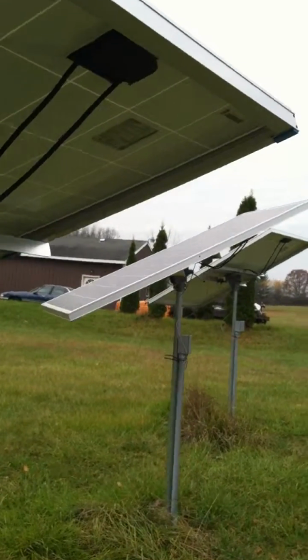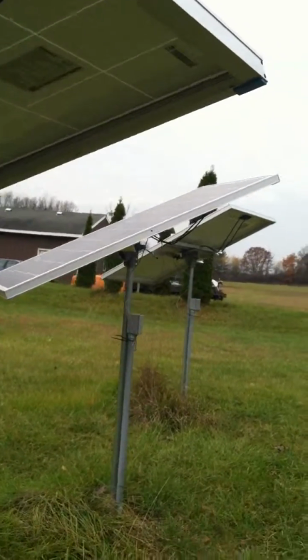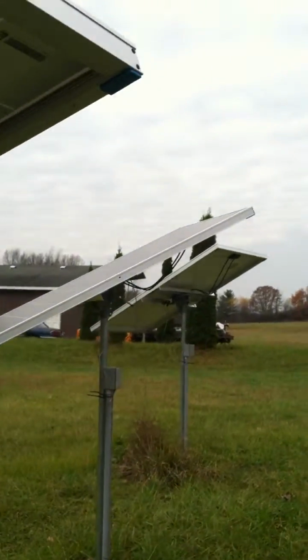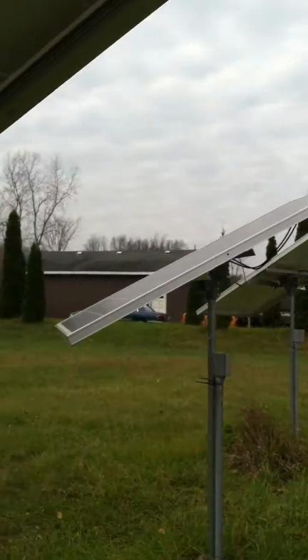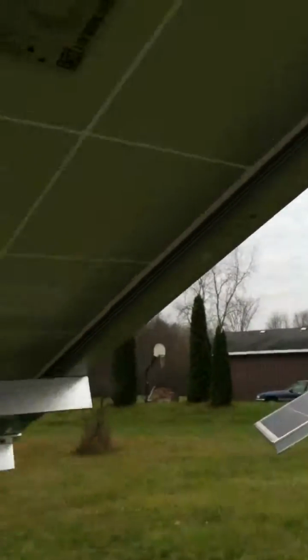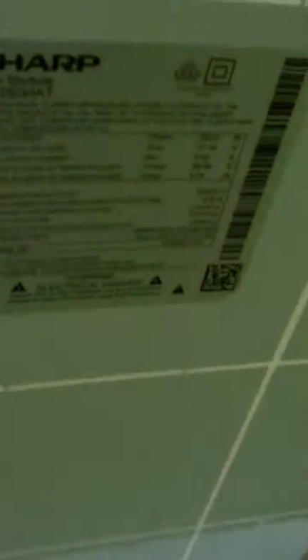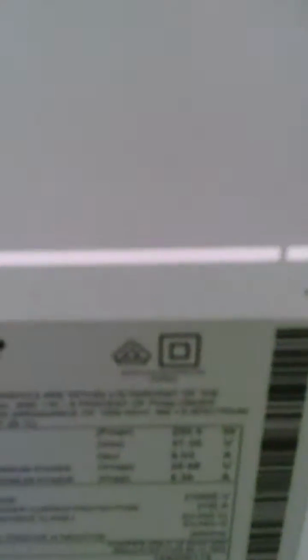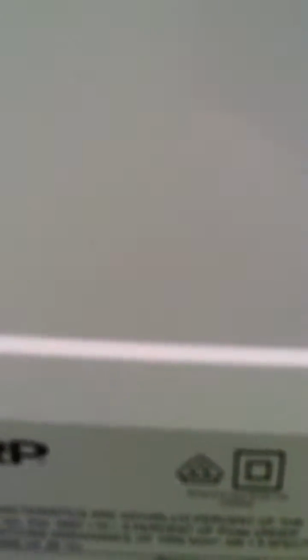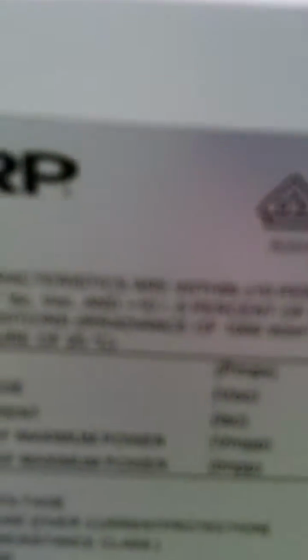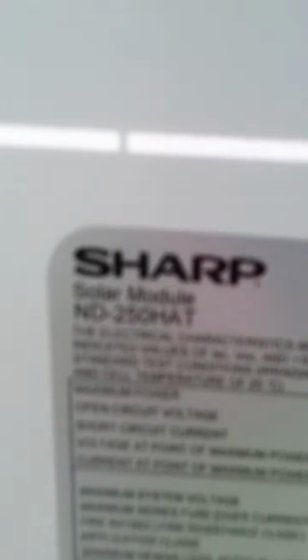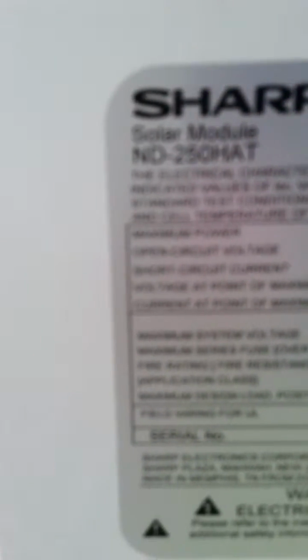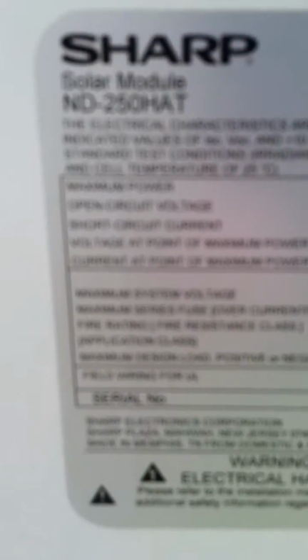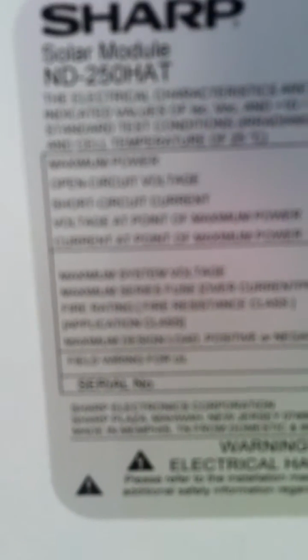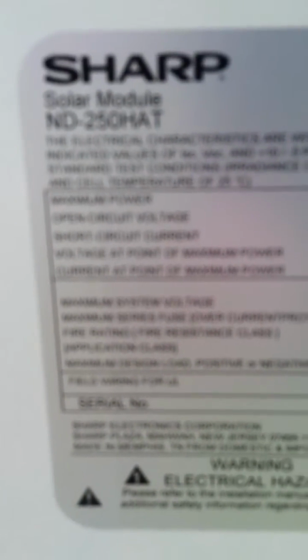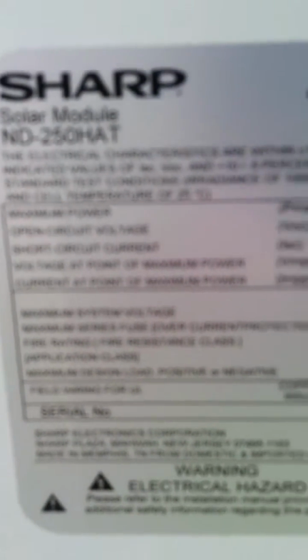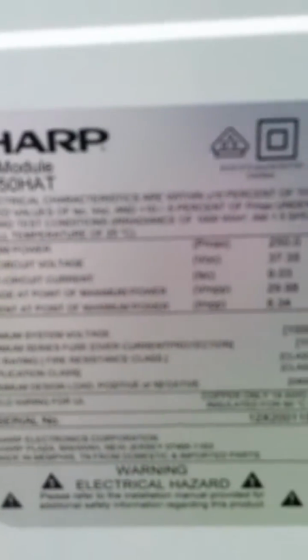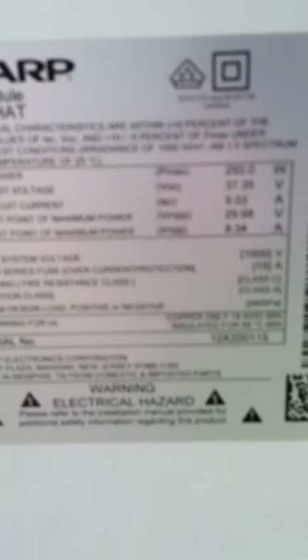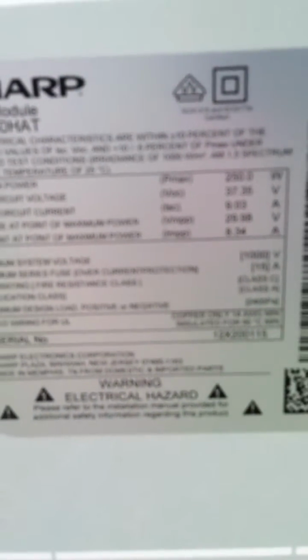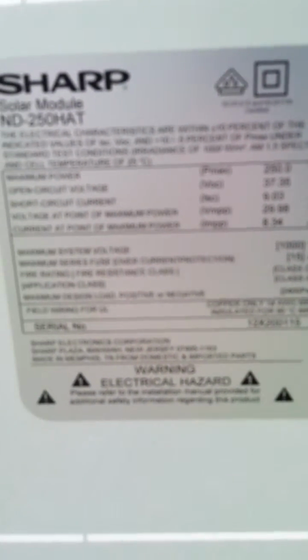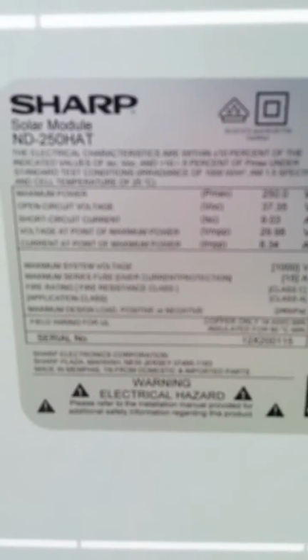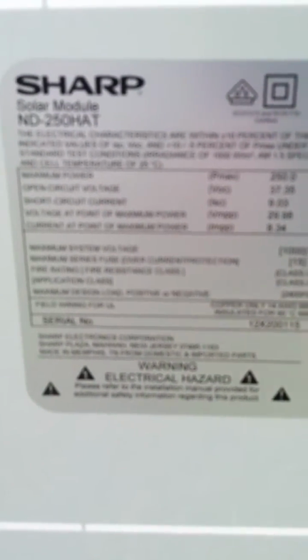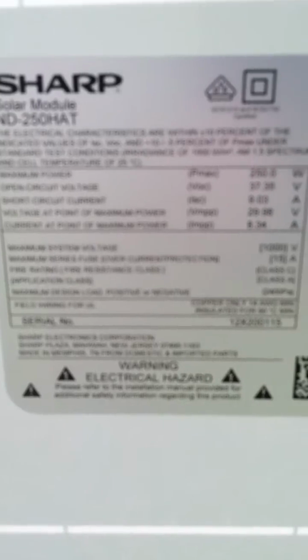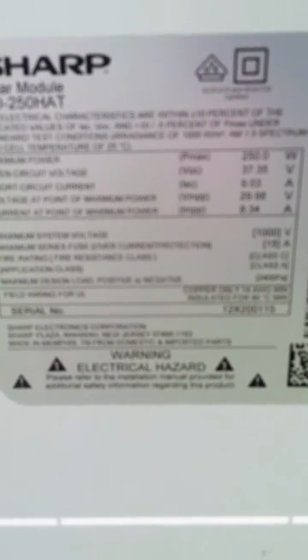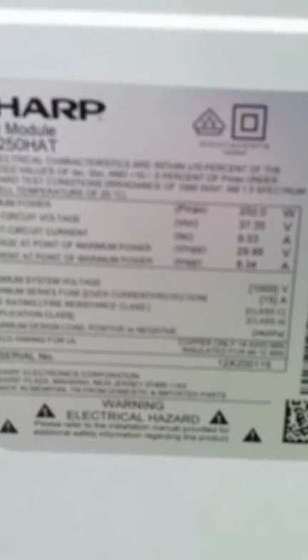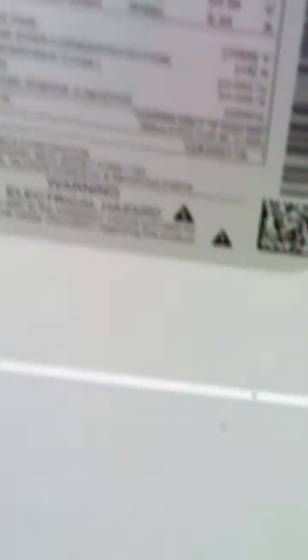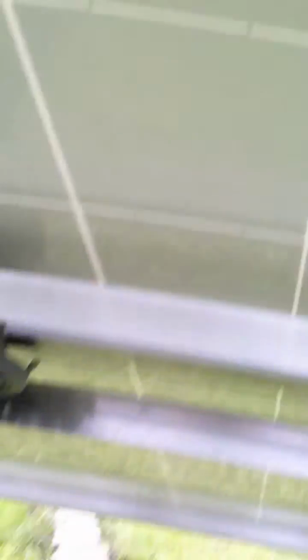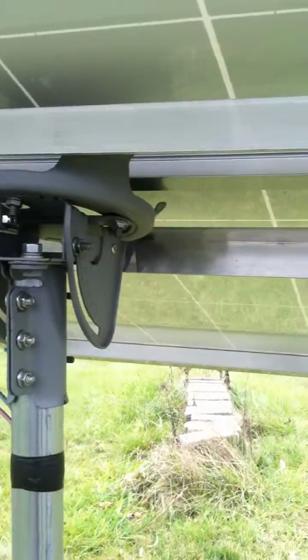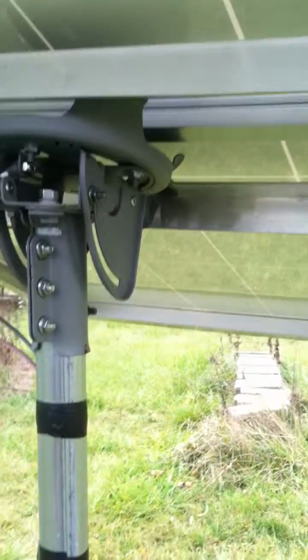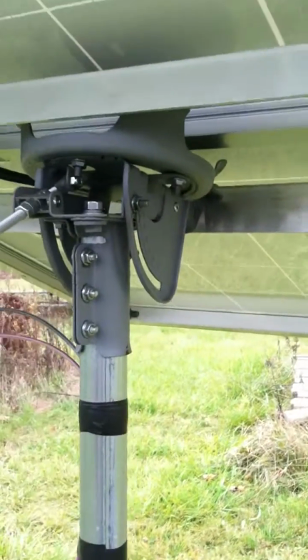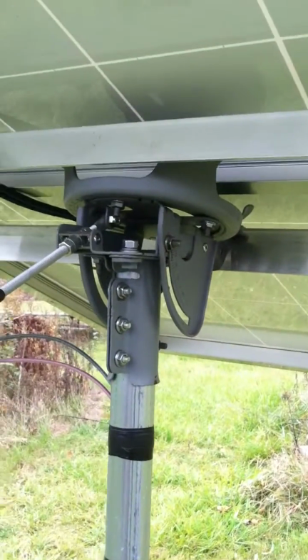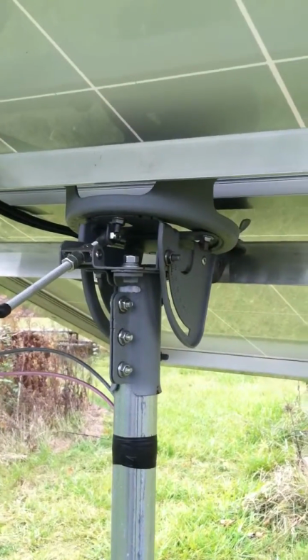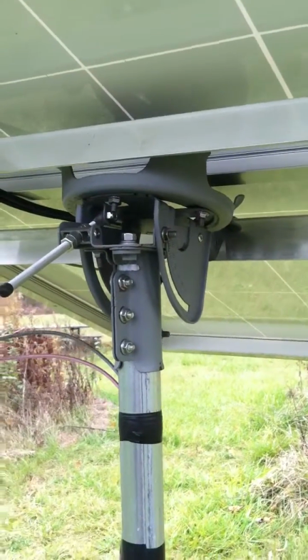Do I know that much about them? Not really. They're Sharp — they're made in America, which is why I bought them. I don't really understand the difference between all the panels.